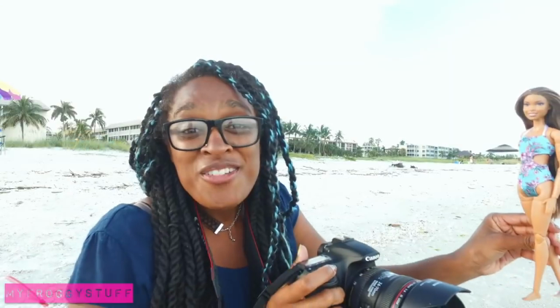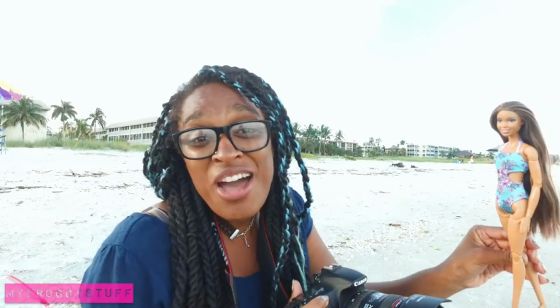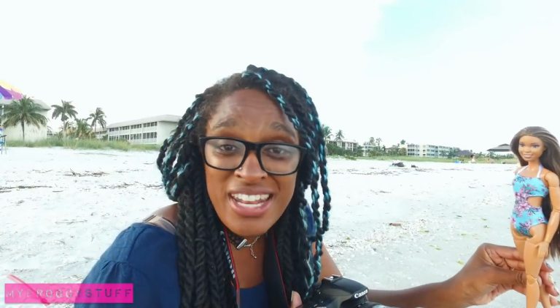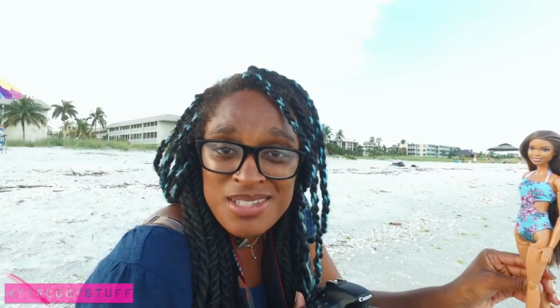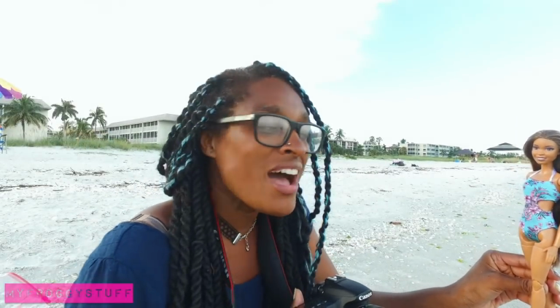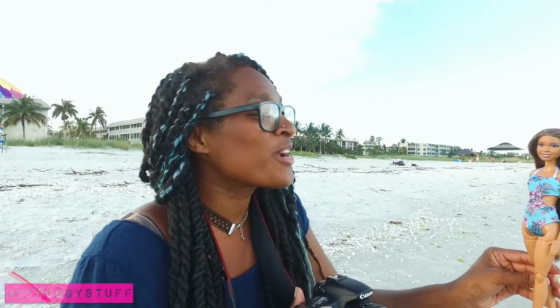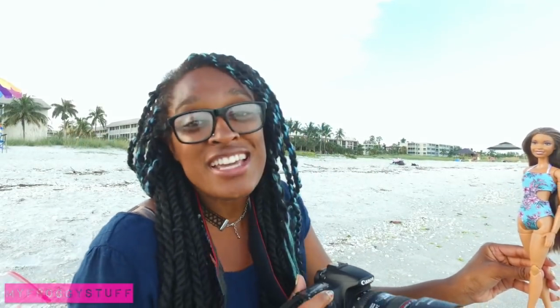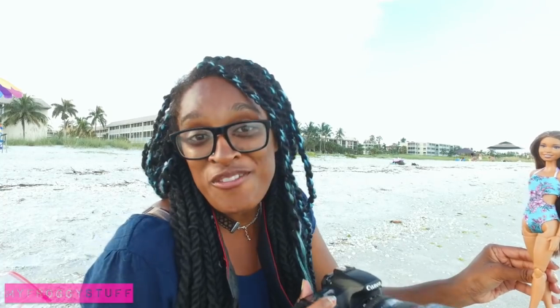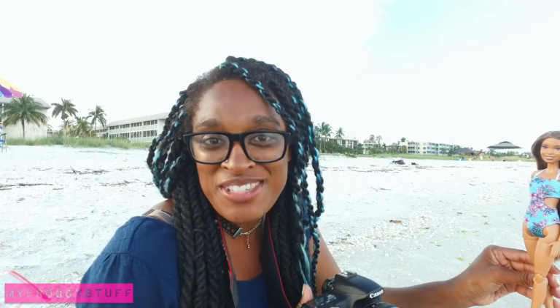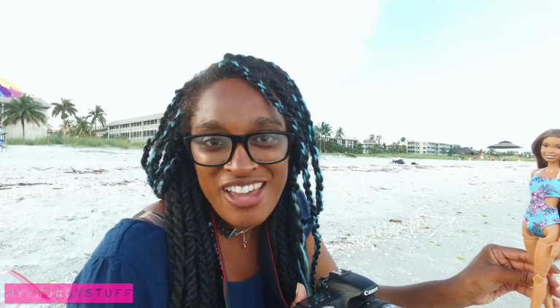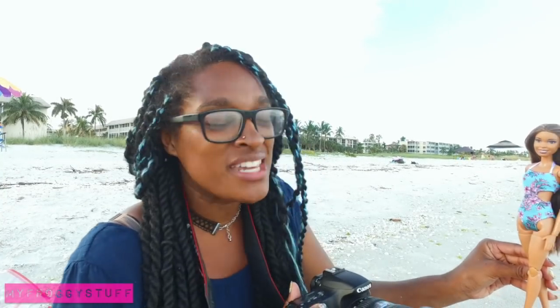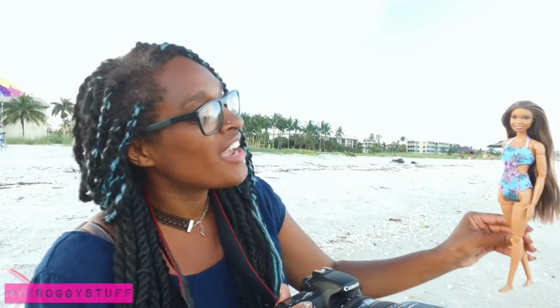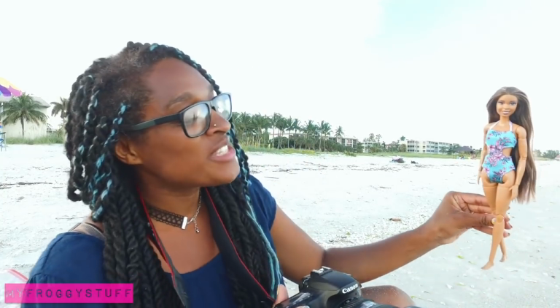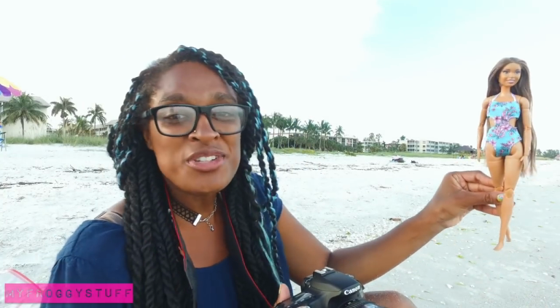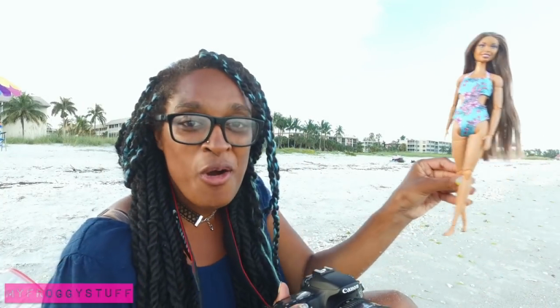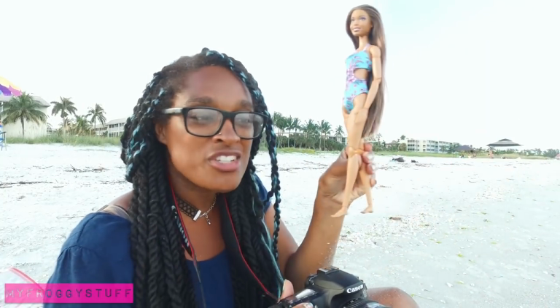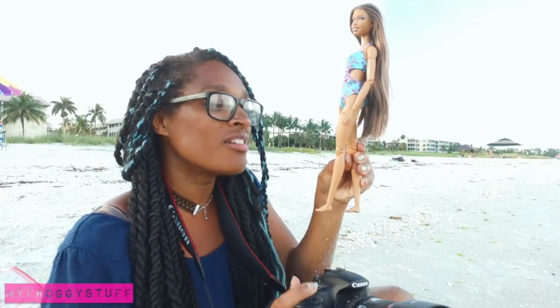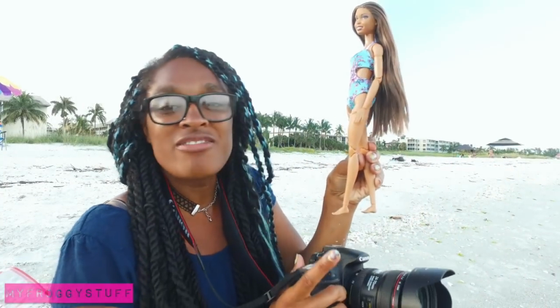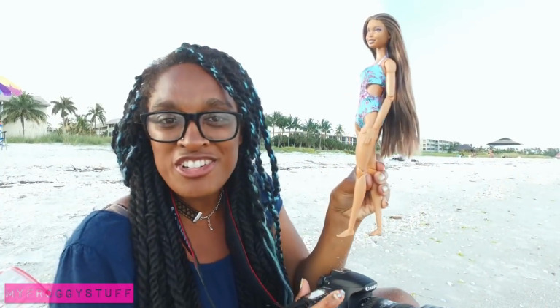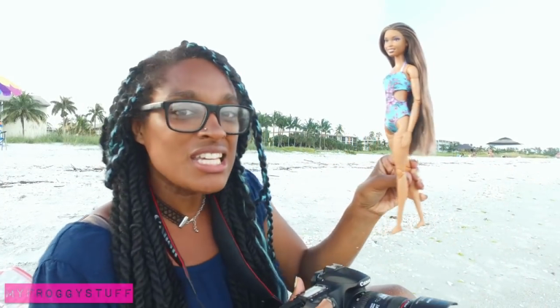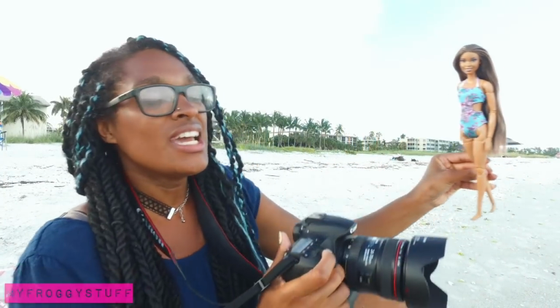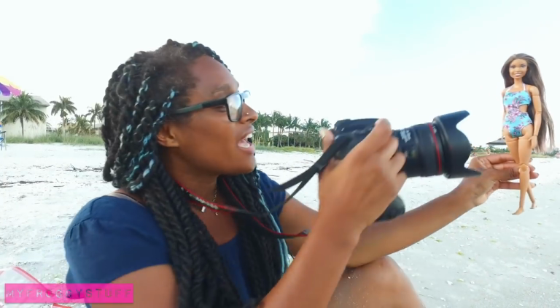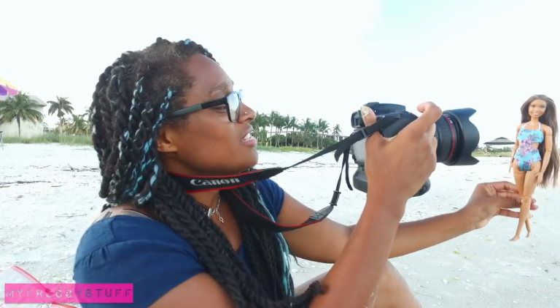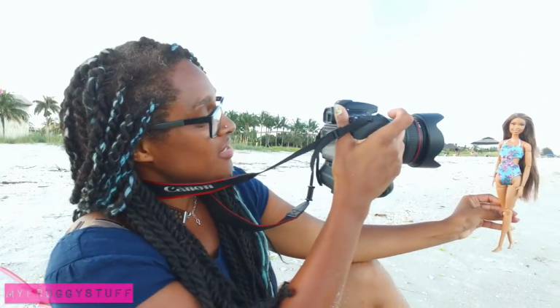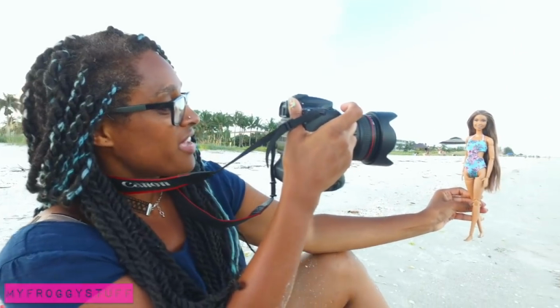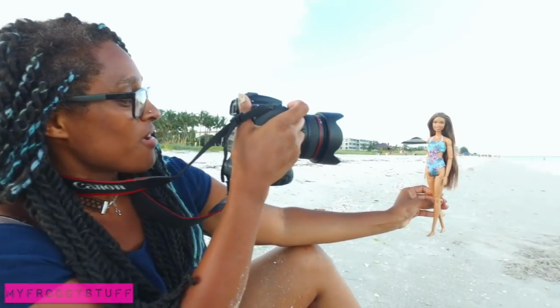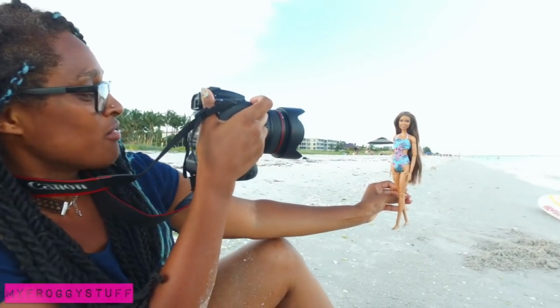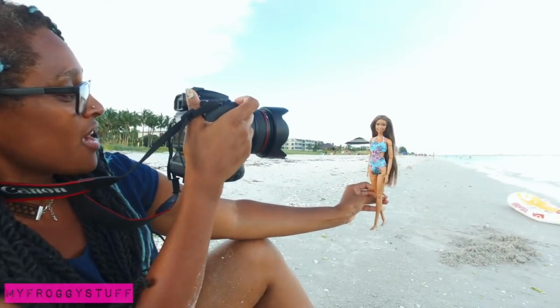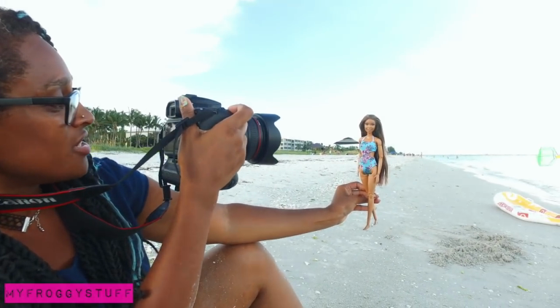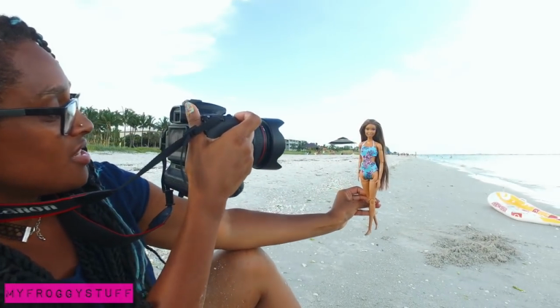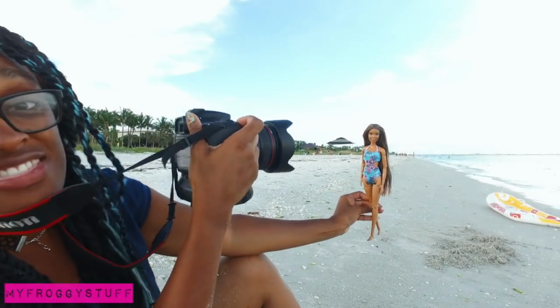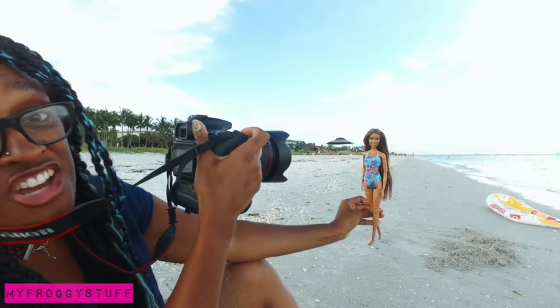Right now I'm trying to get some shots where it looks like Sophie is walking on the beach. I usually hold the doll right around her knee and then just hold the camera outstretched to get that shot.